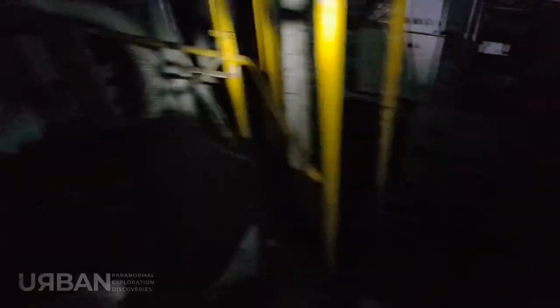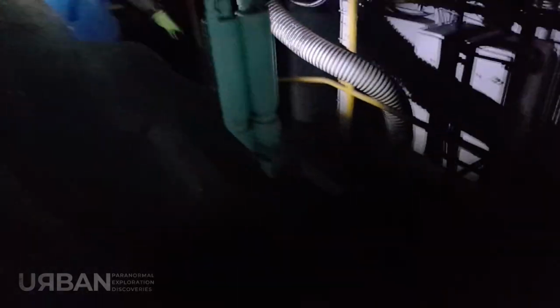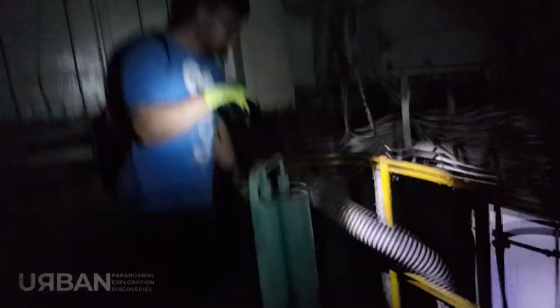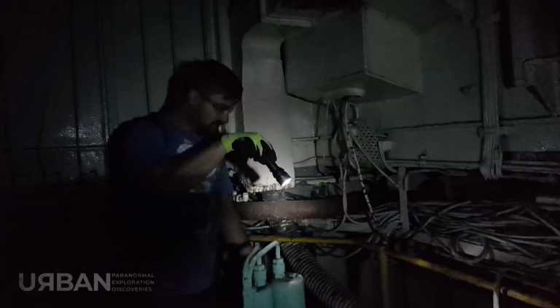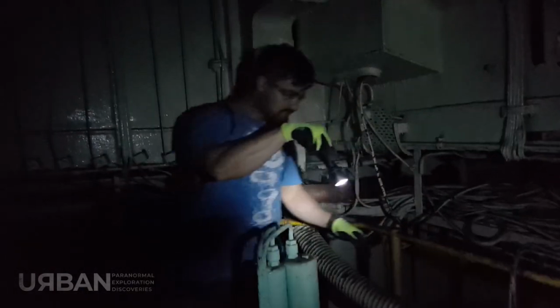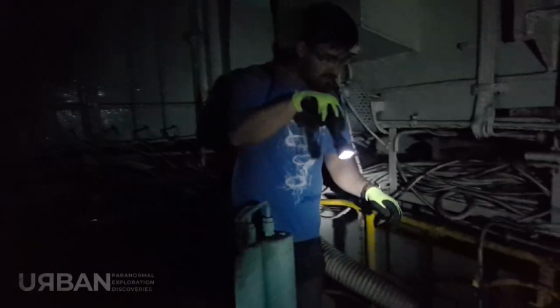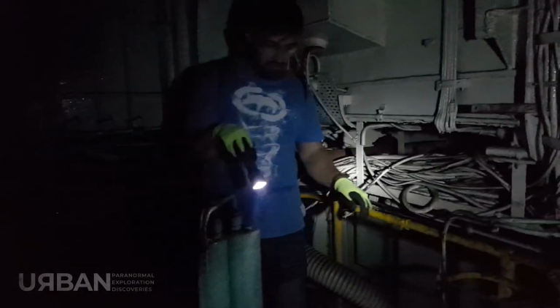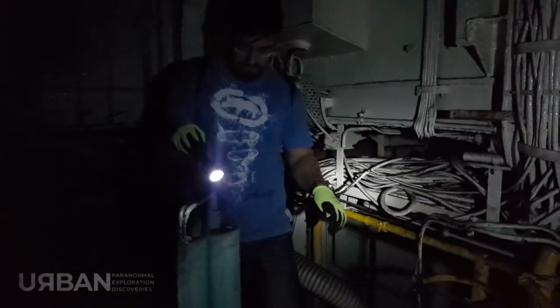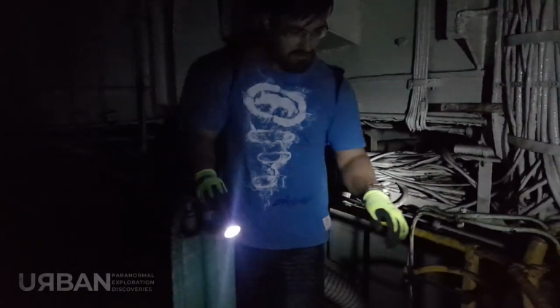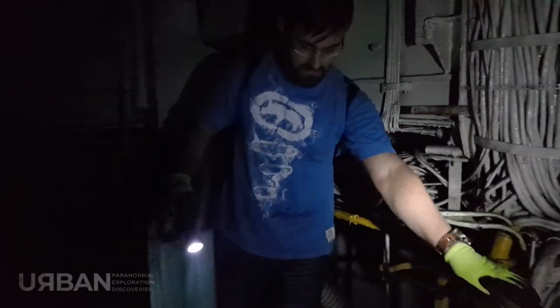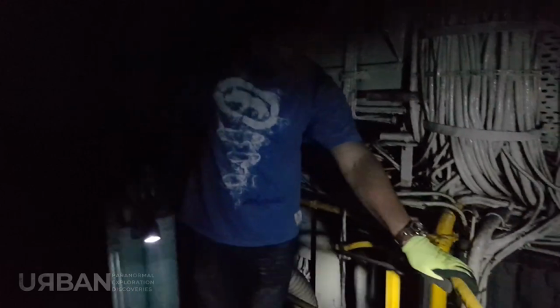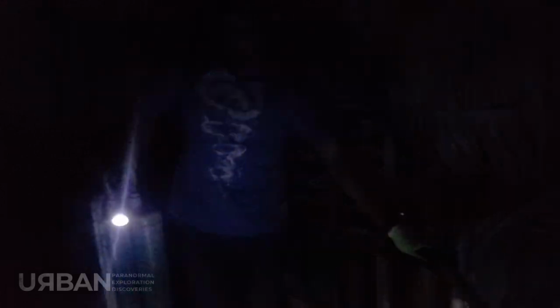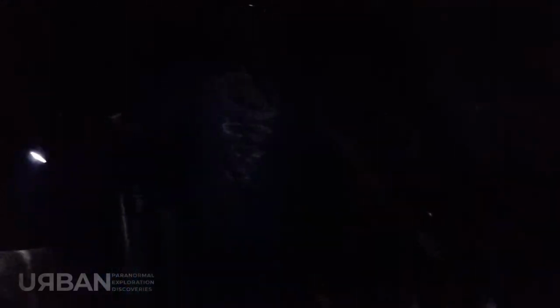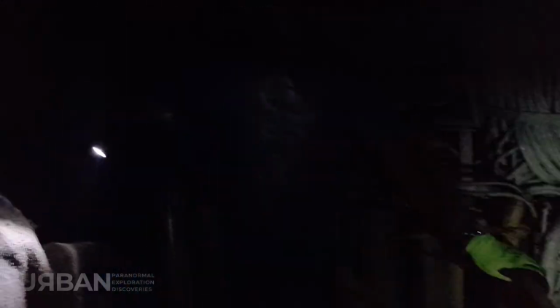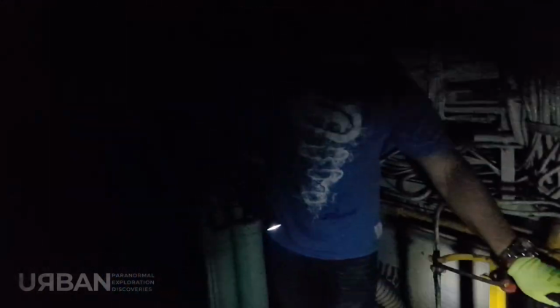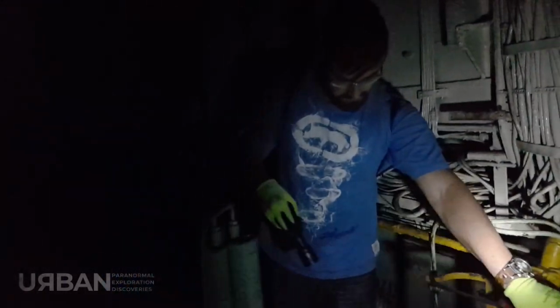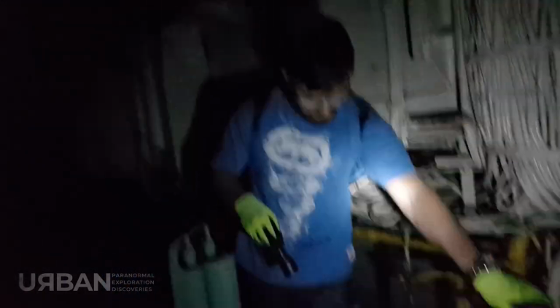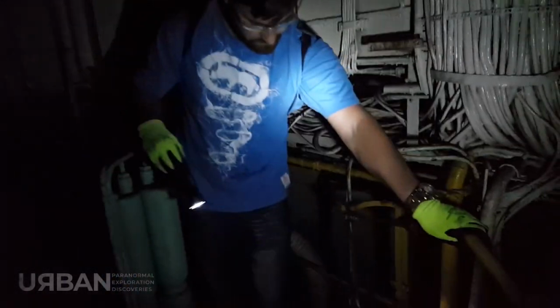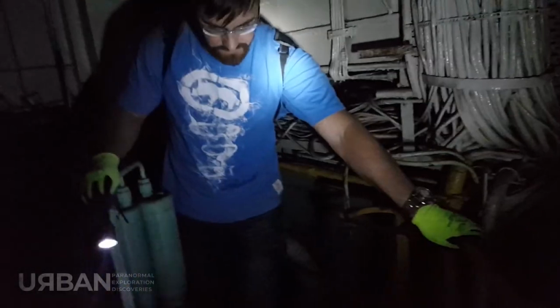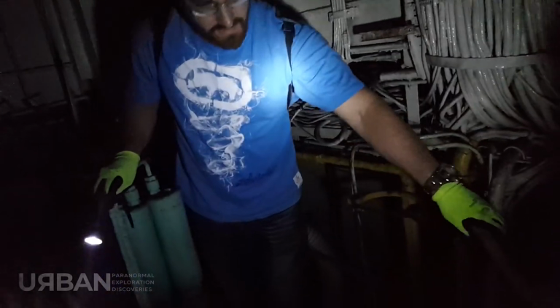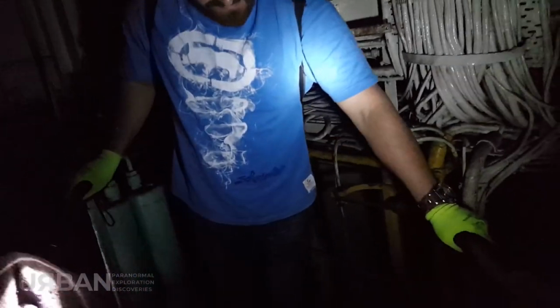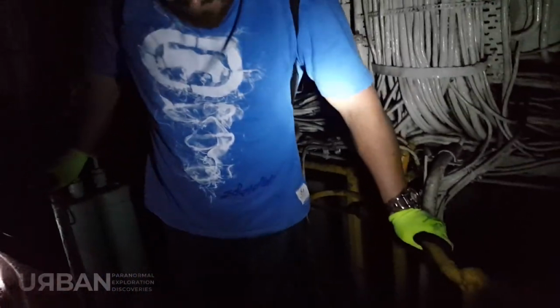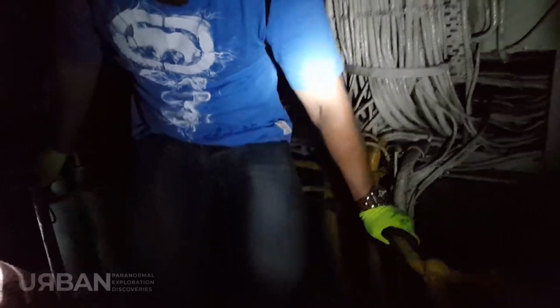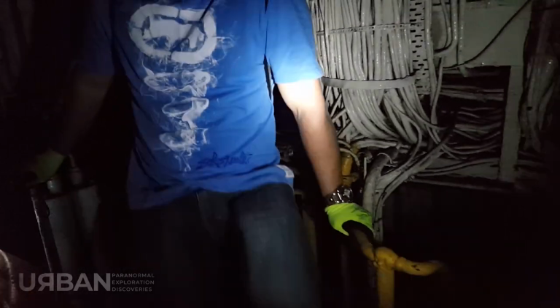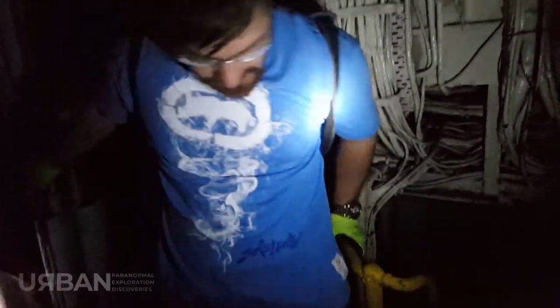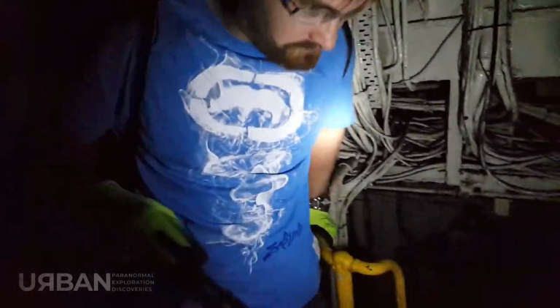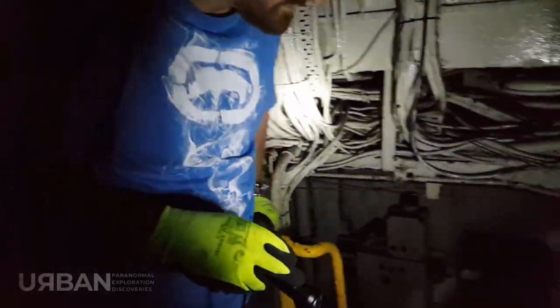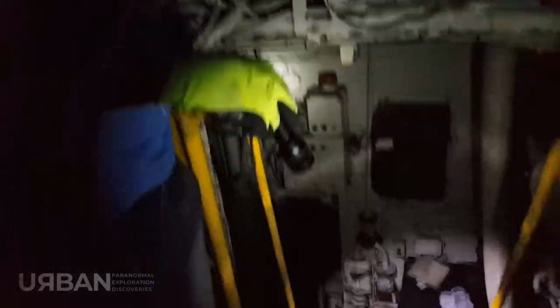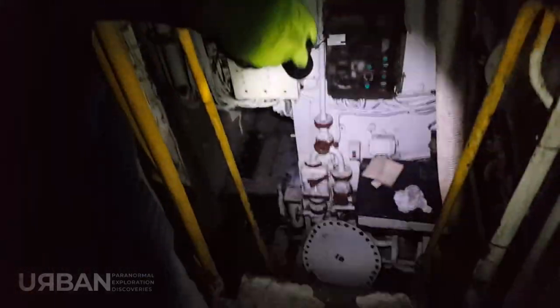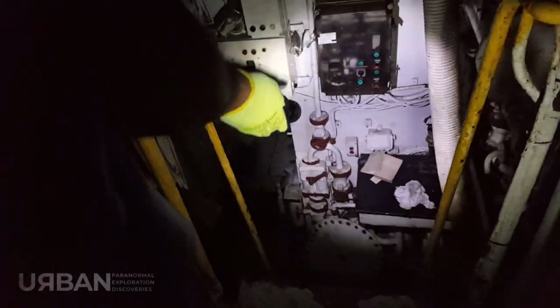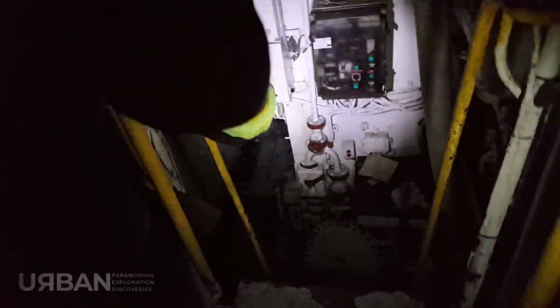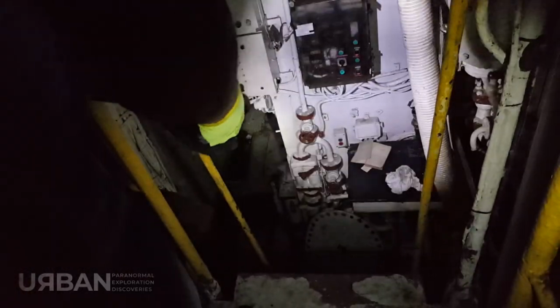You know what this reminds me of? Isn't that the movie Captain Phillips? When the ship is overtaken by pirates from the Horn of Africa, and then they're taken down to a room like this.